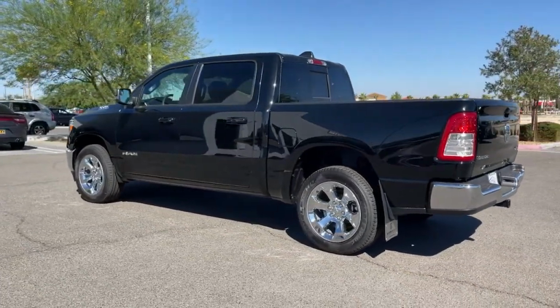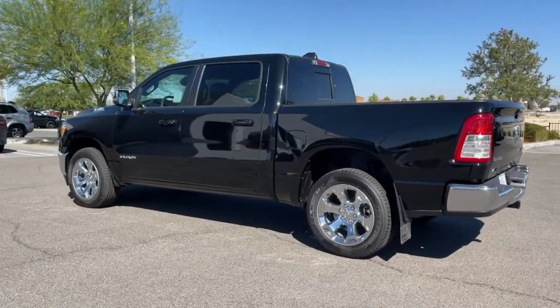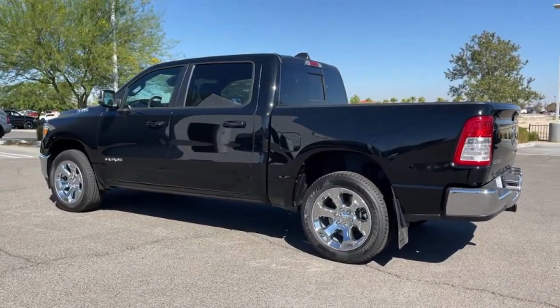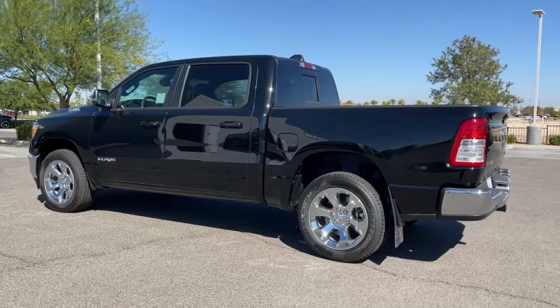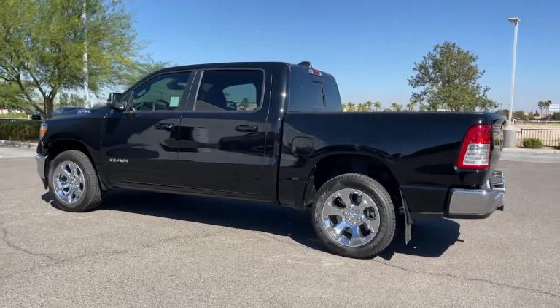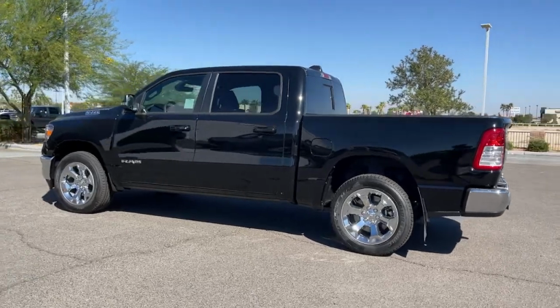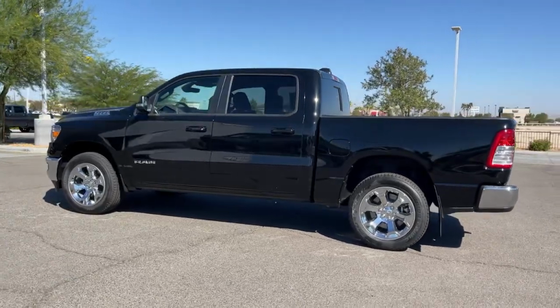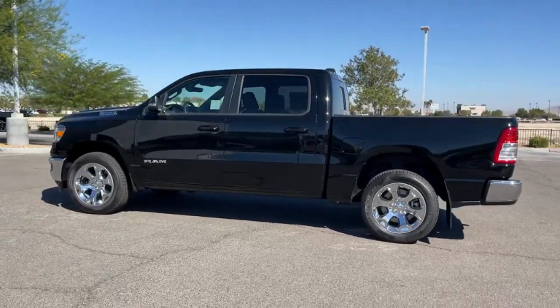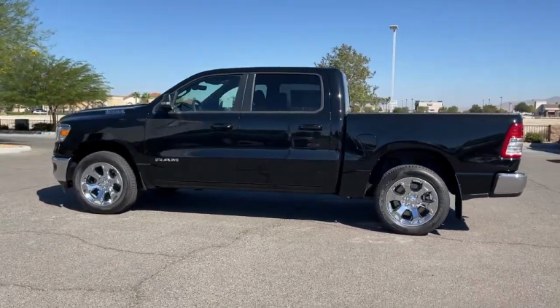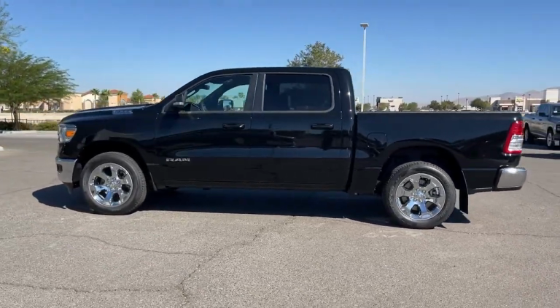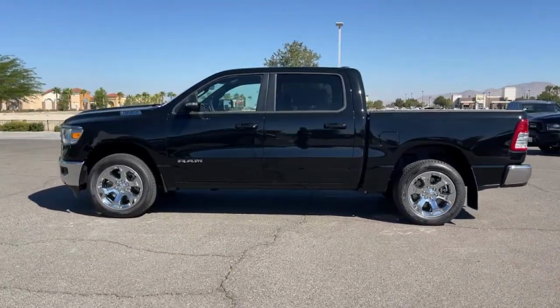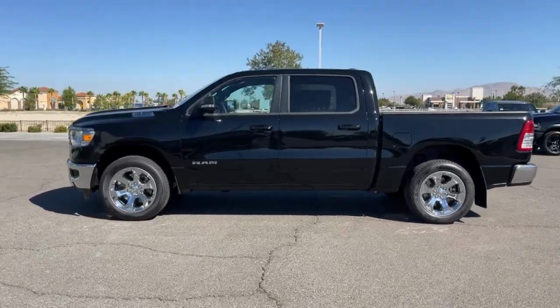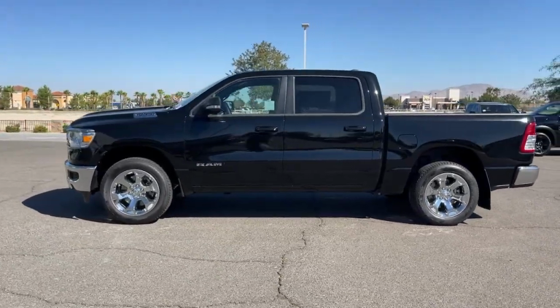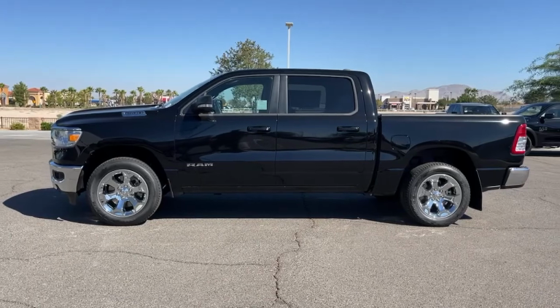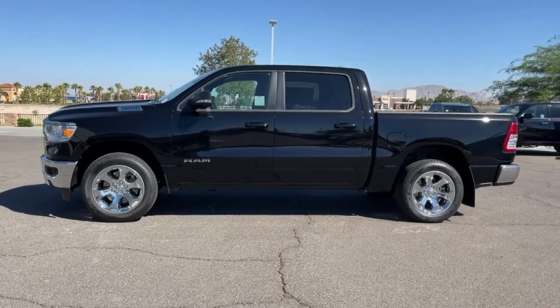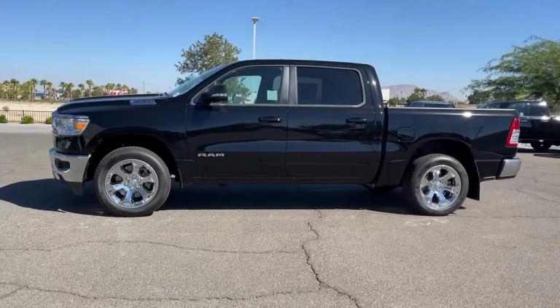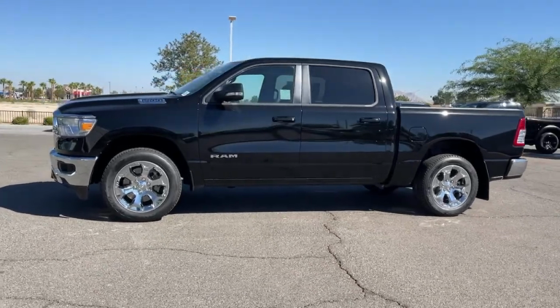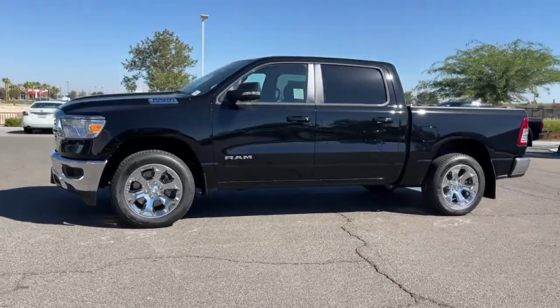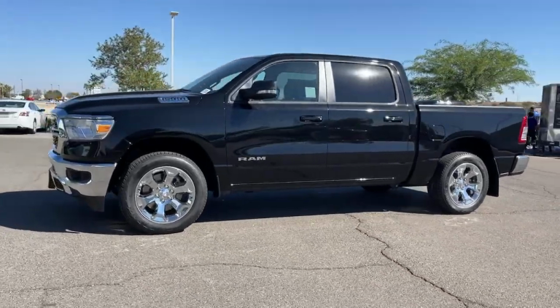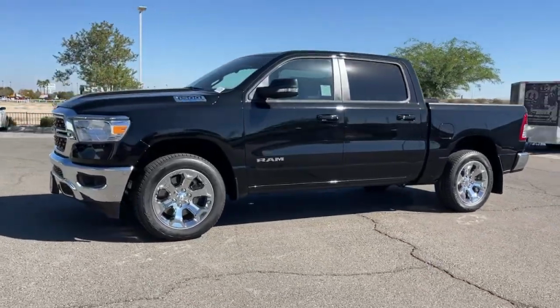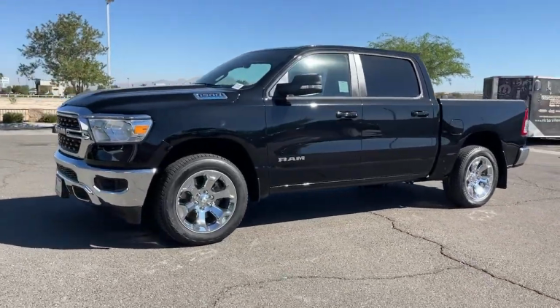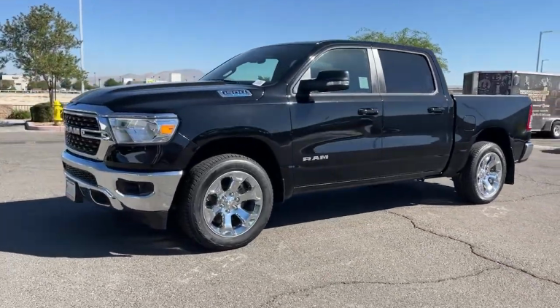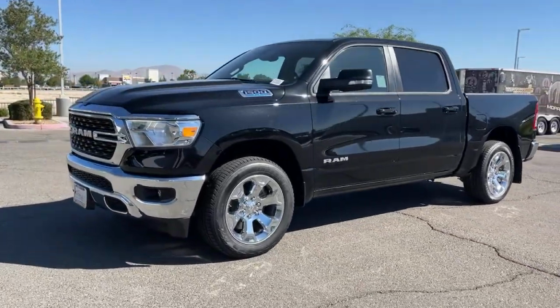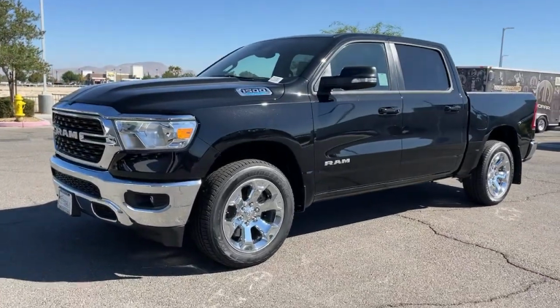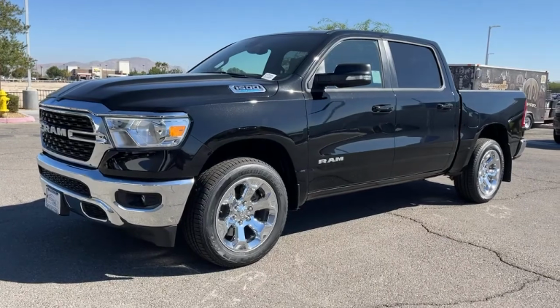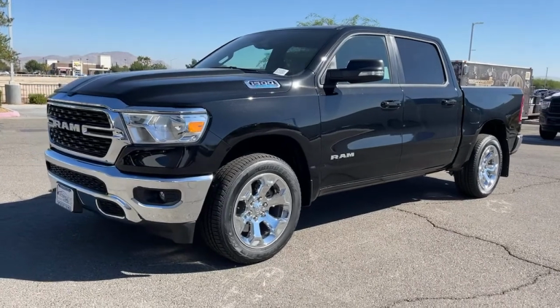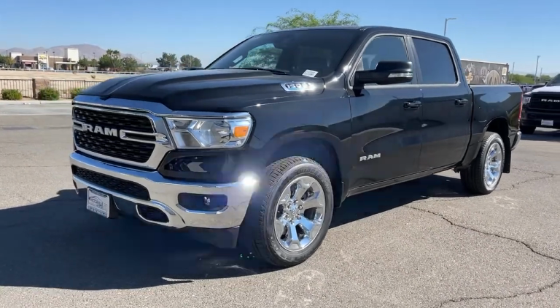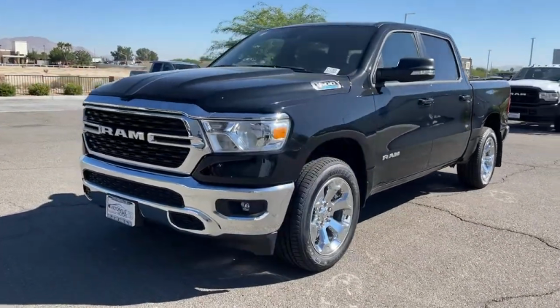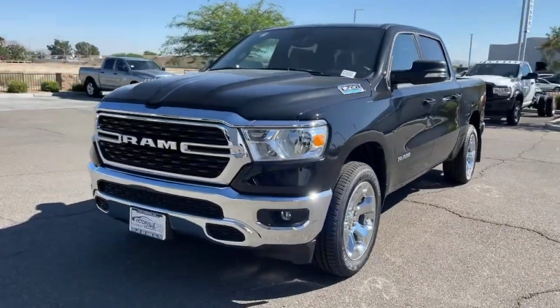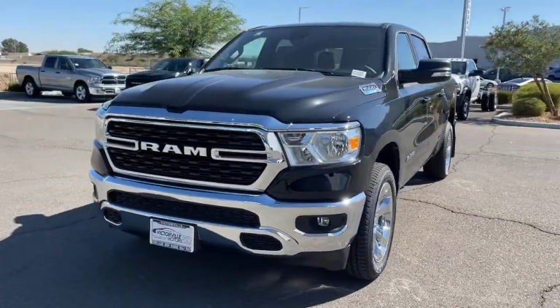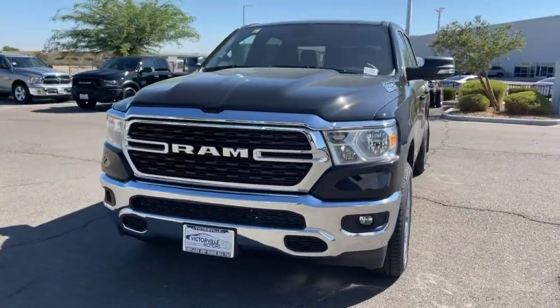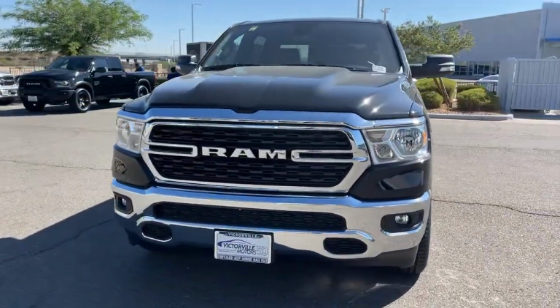Electronic stability control, aluminum wheels, Bluetooth connection, leather steering wheel, traction control. Get the truck that's both strong and comfortable to drive — get into the Ram 1500.